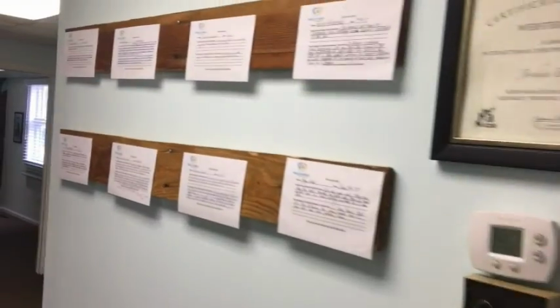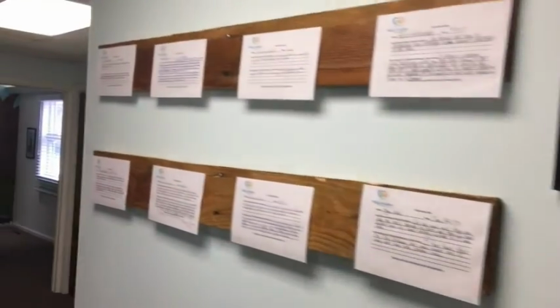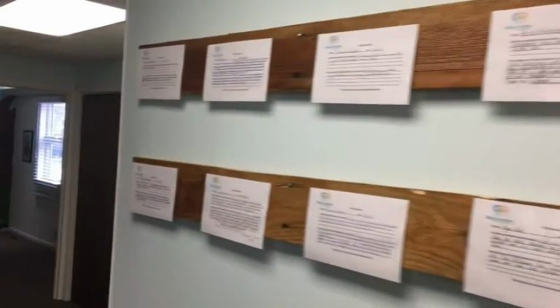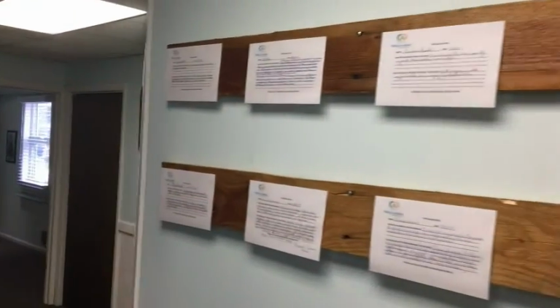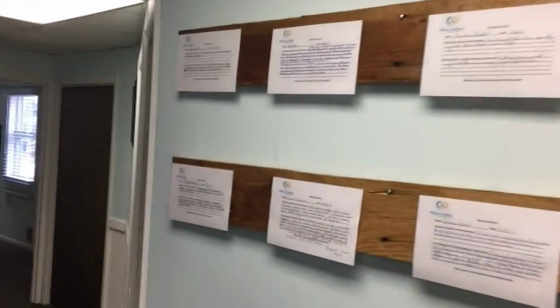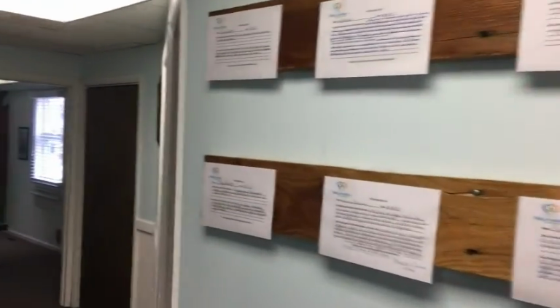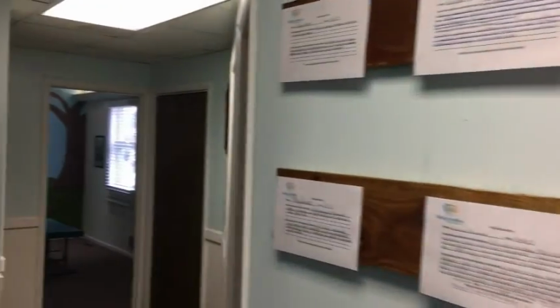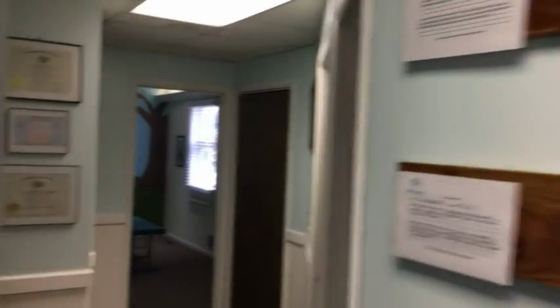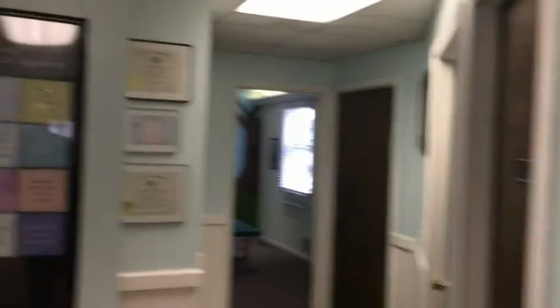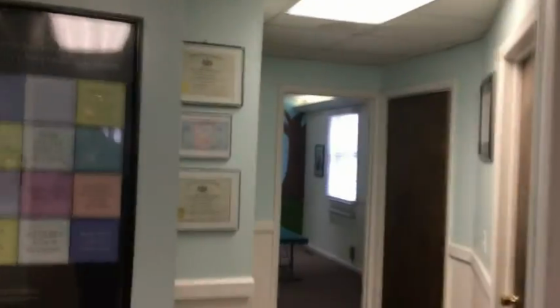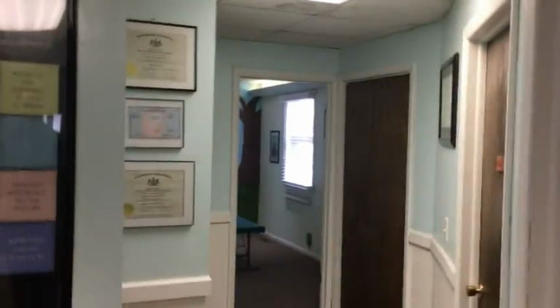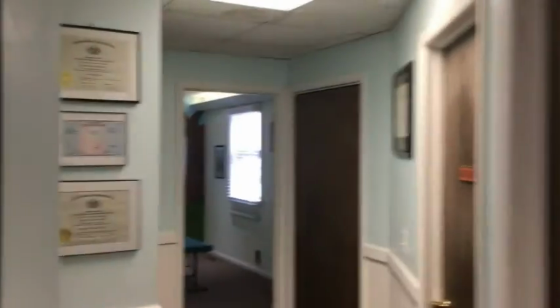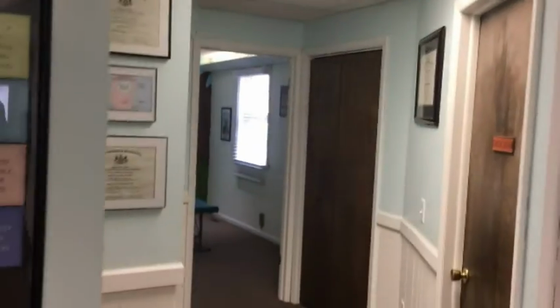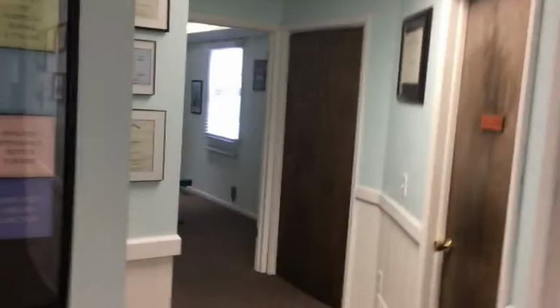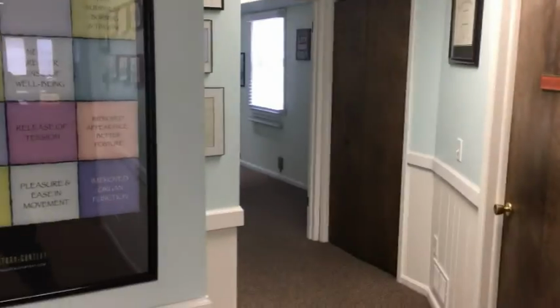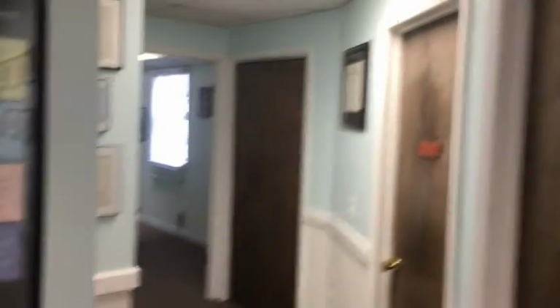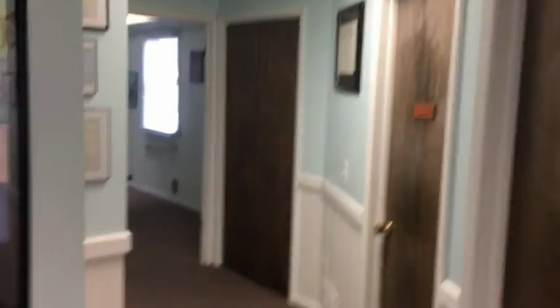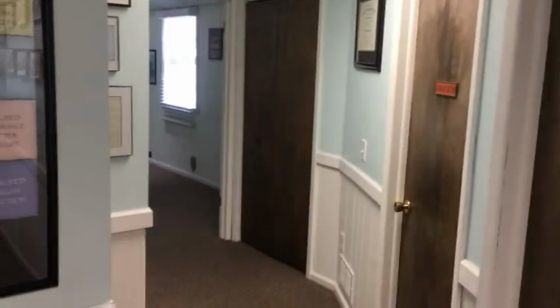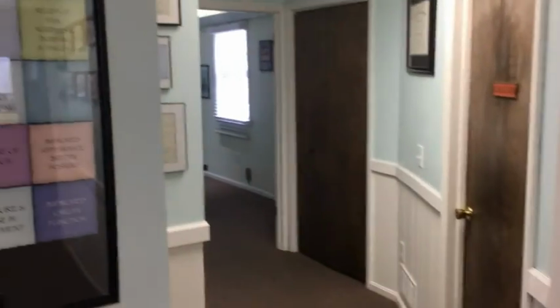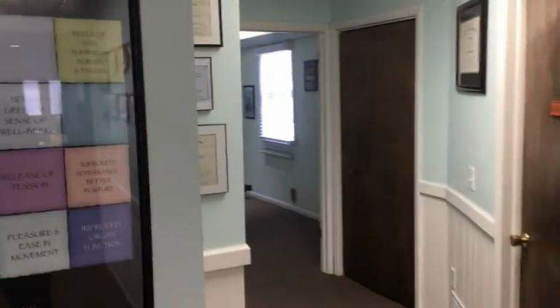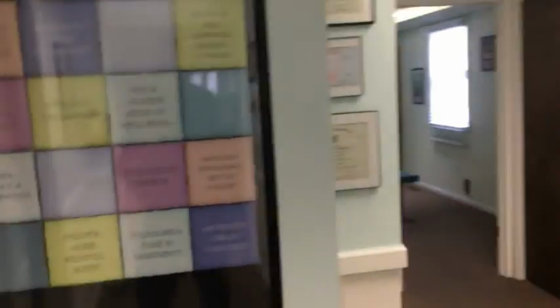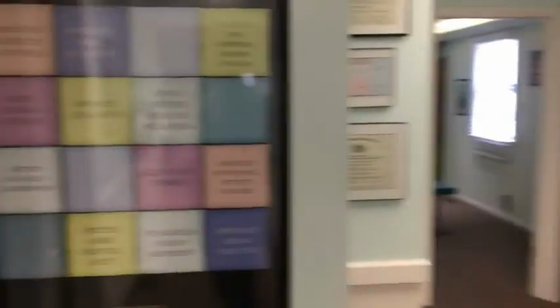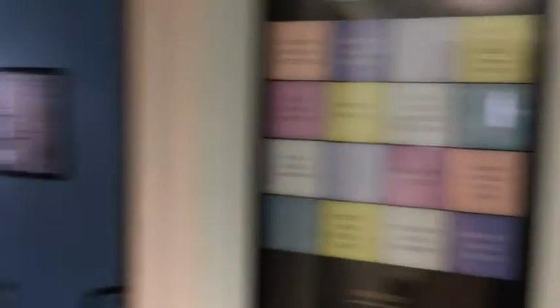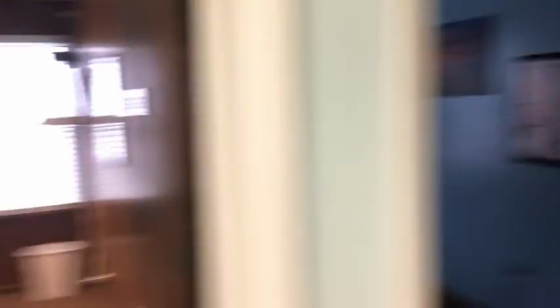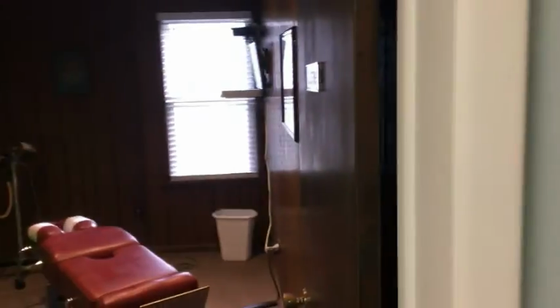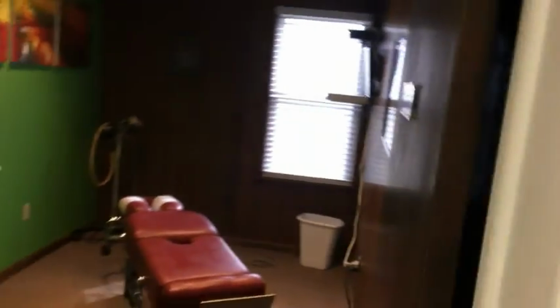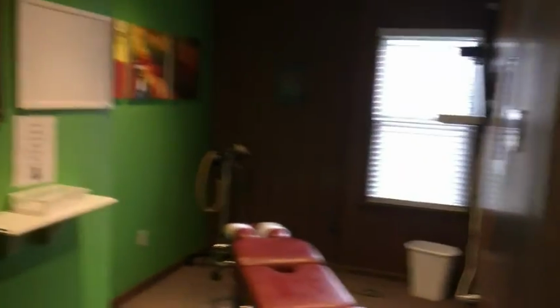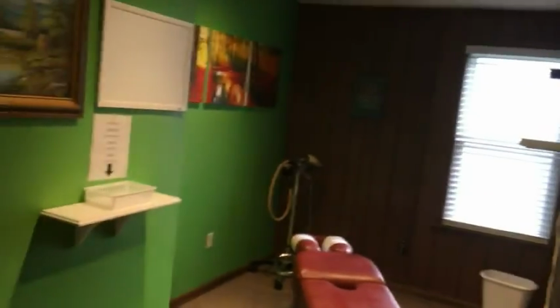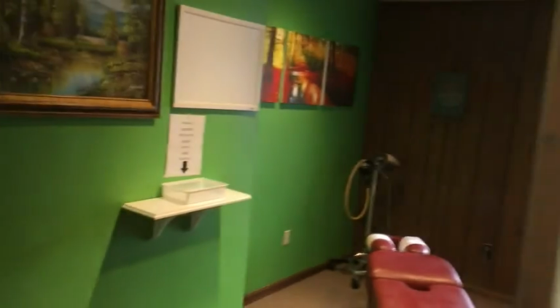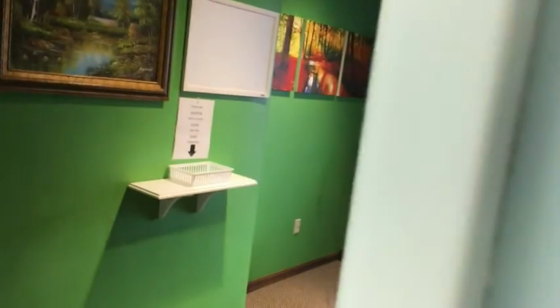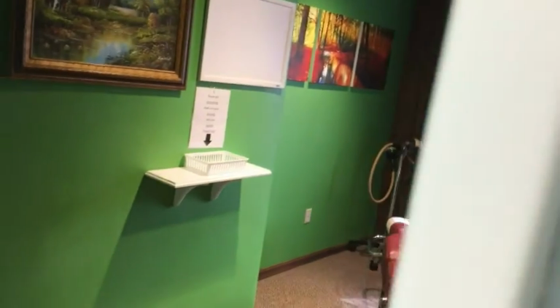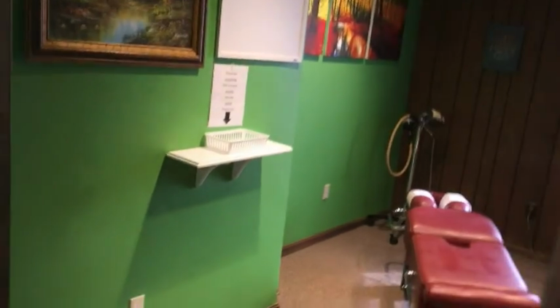You can check out some of our testimonials on the wall. Back there we have a kids room, and this is one of our adjusting bays here.